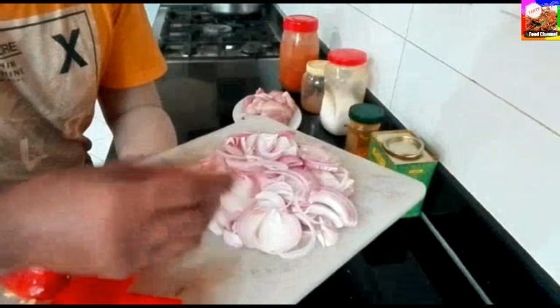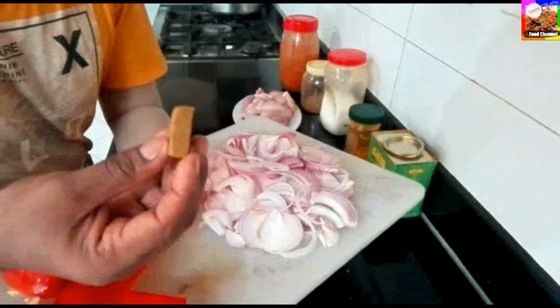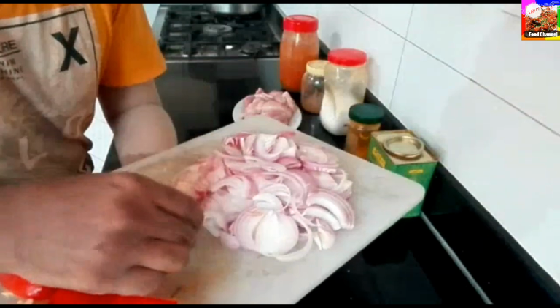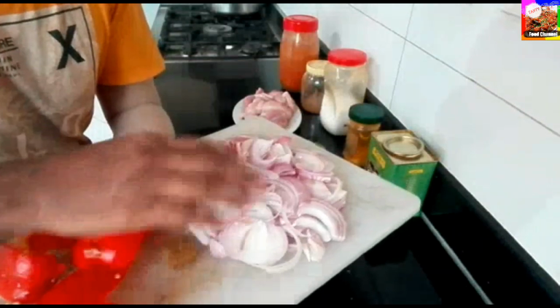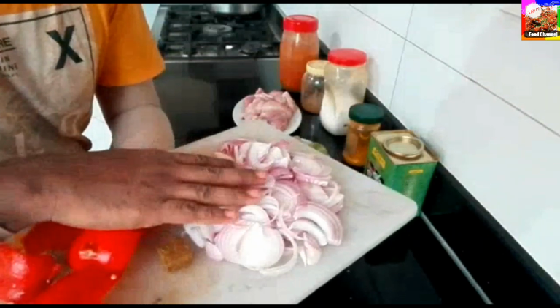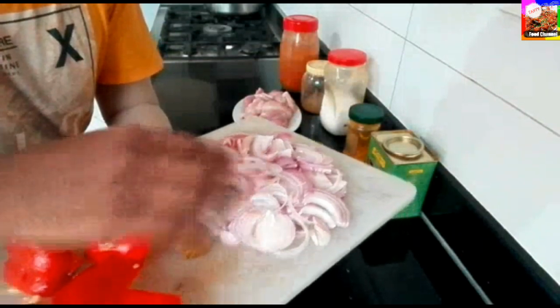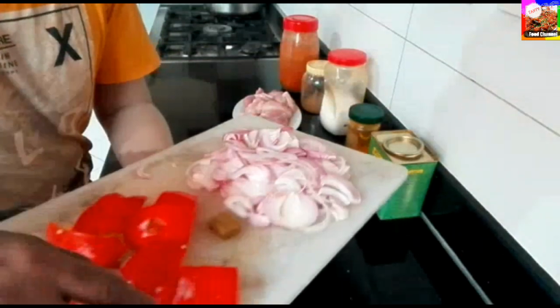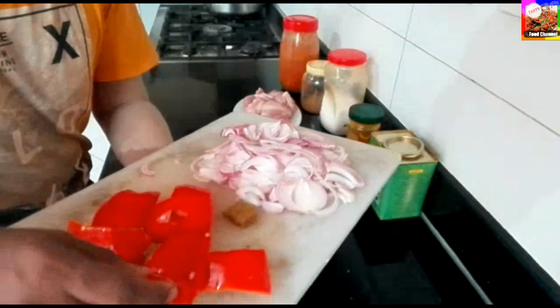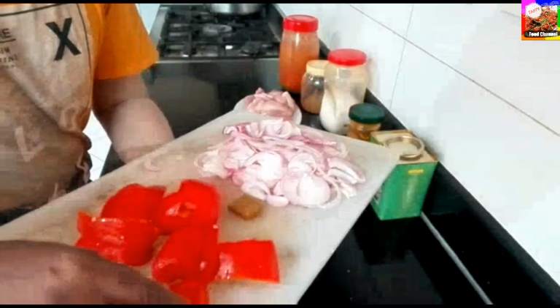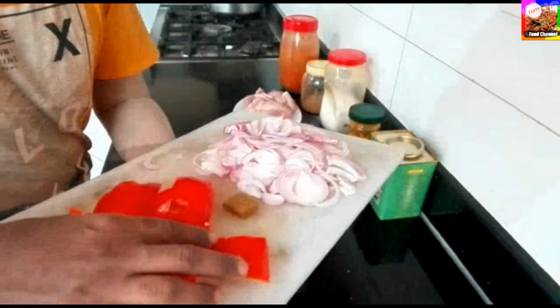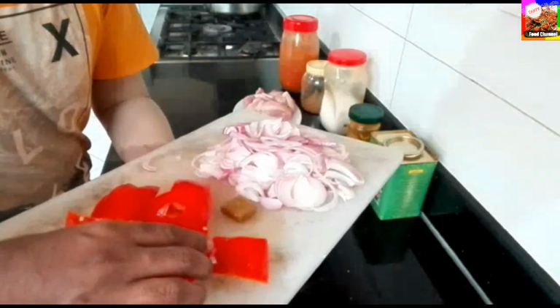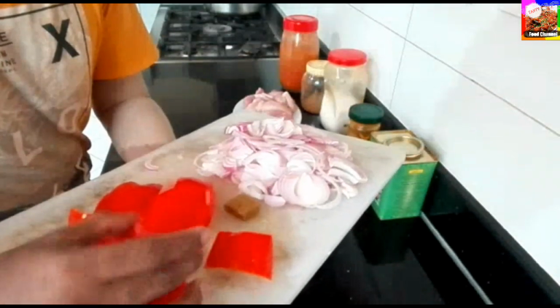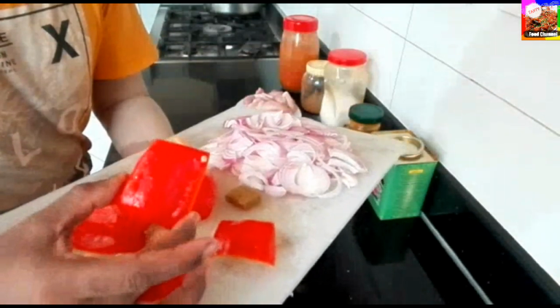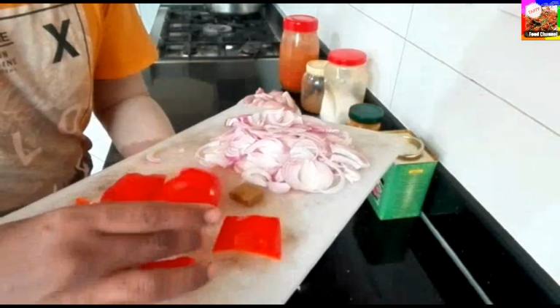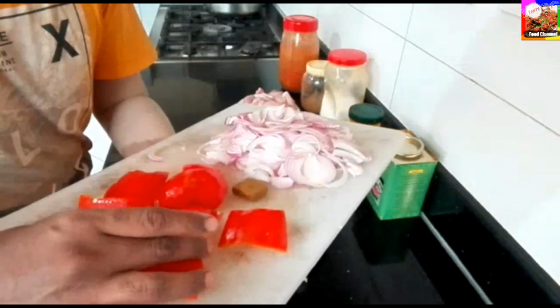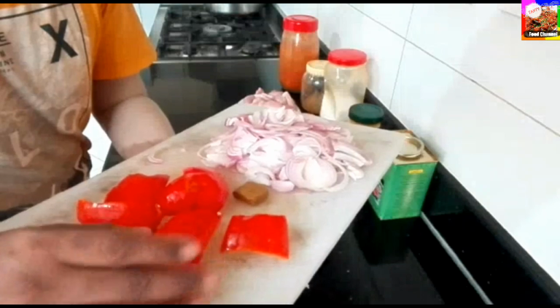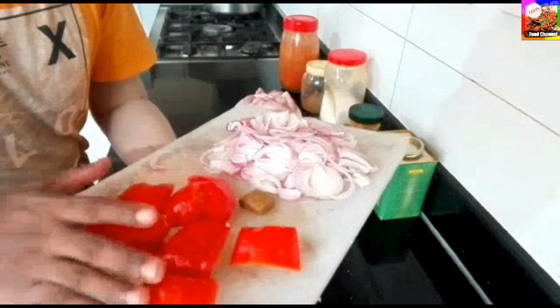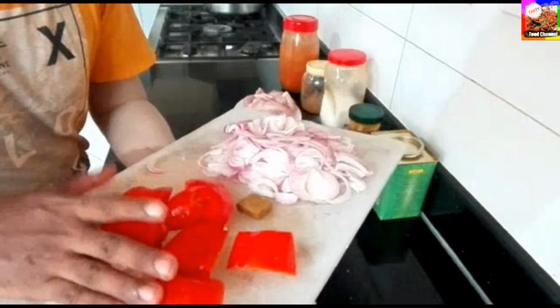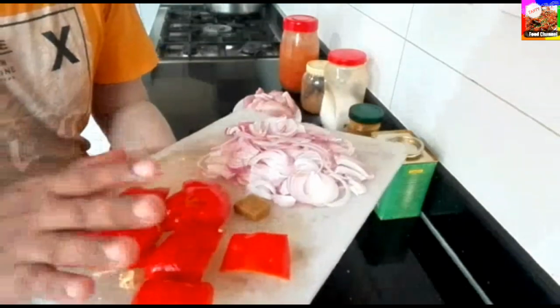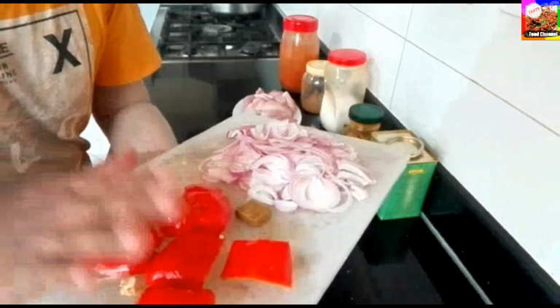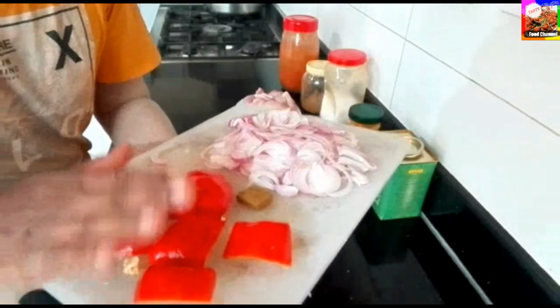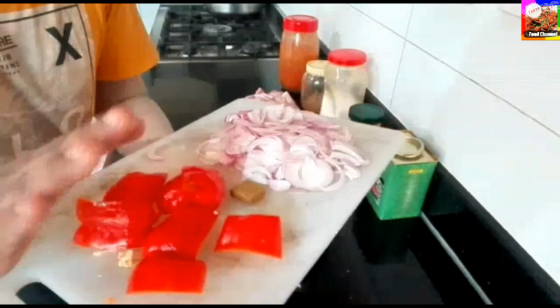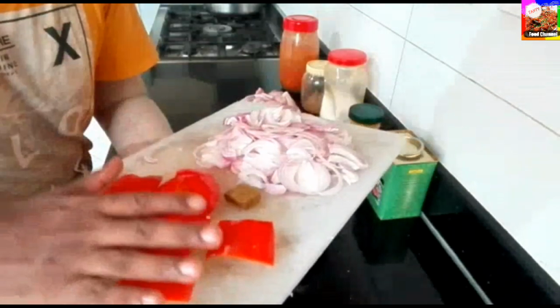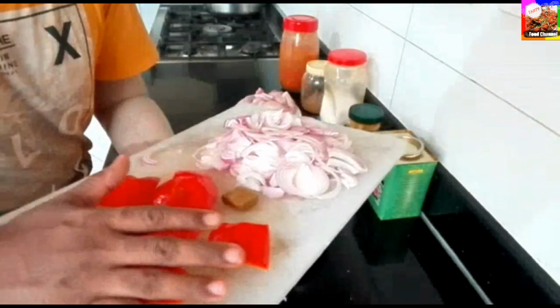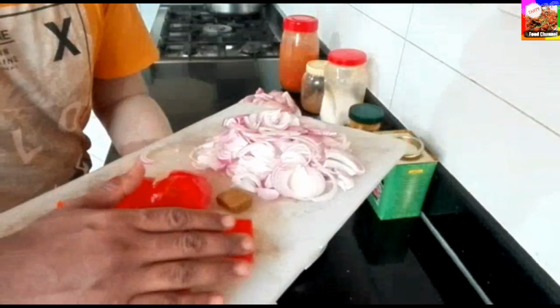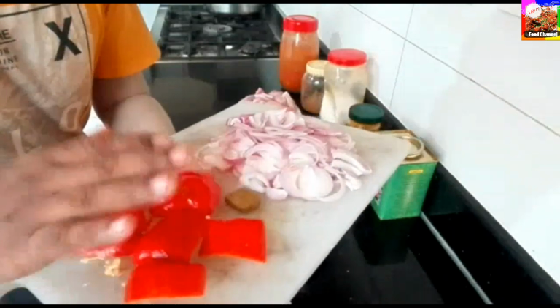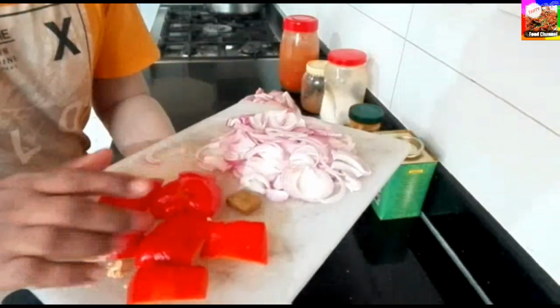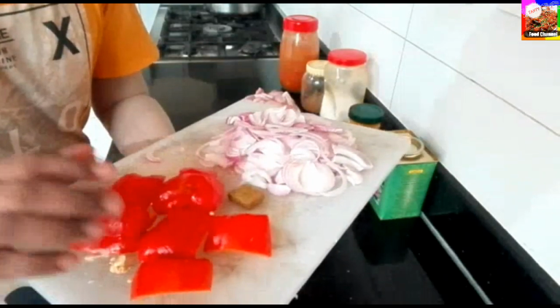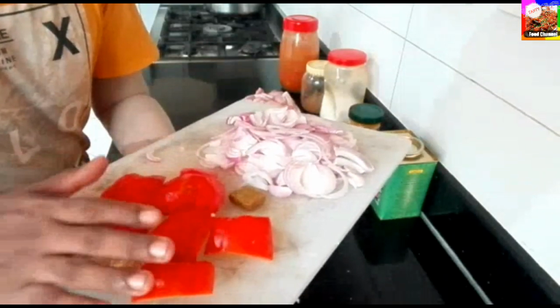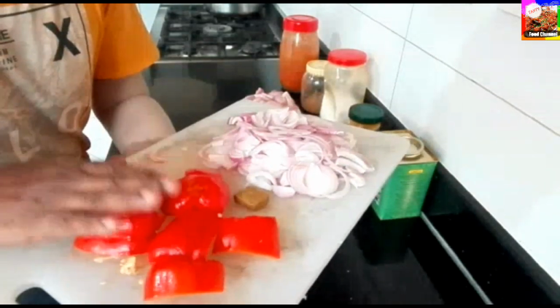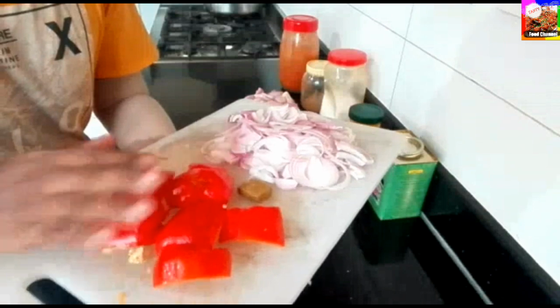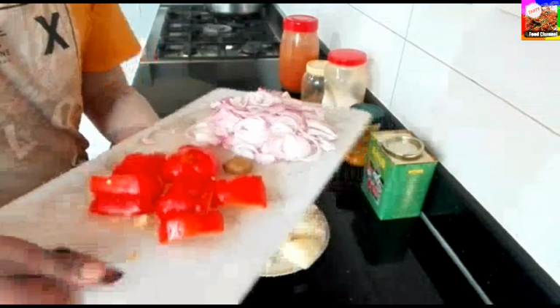Then you'll put on the beef and onion and add capsicum. If you put your capsicum, add capsicum.